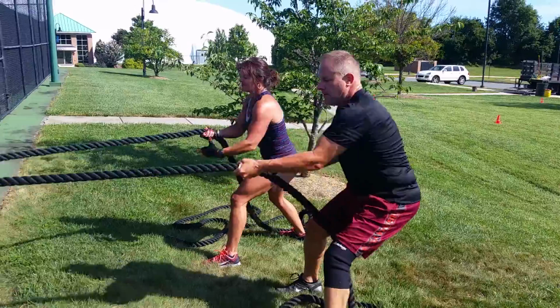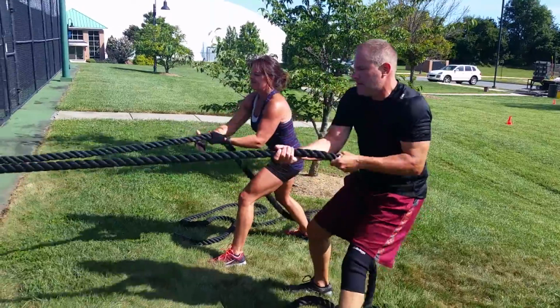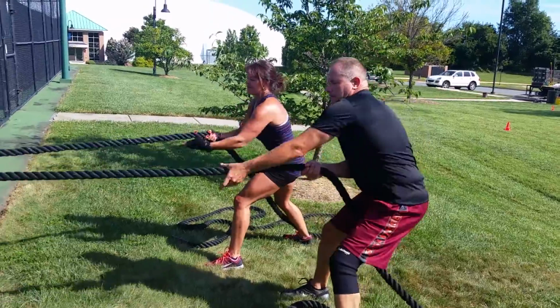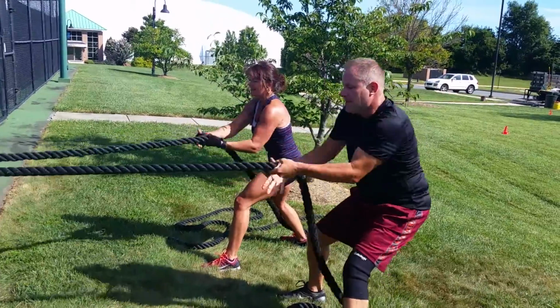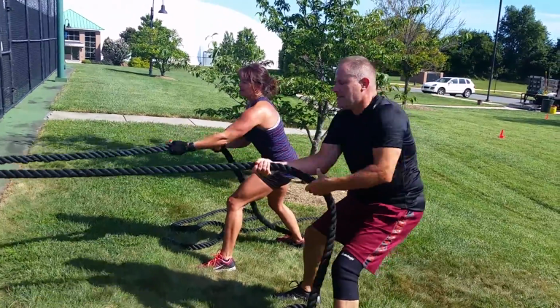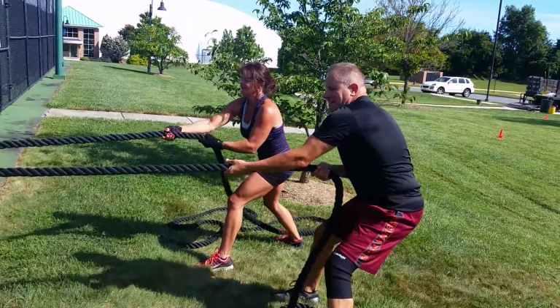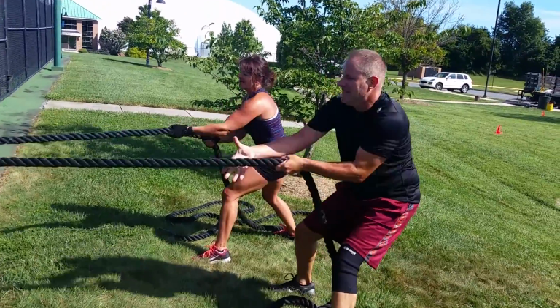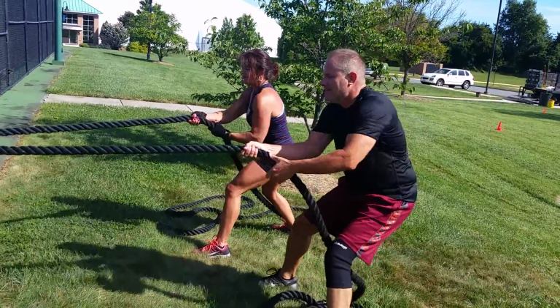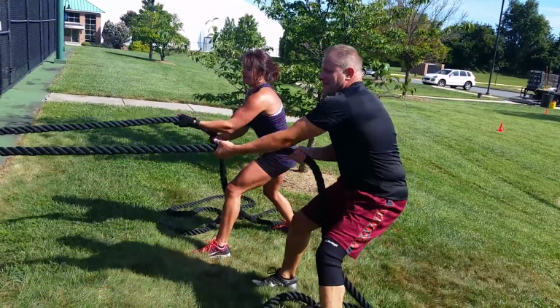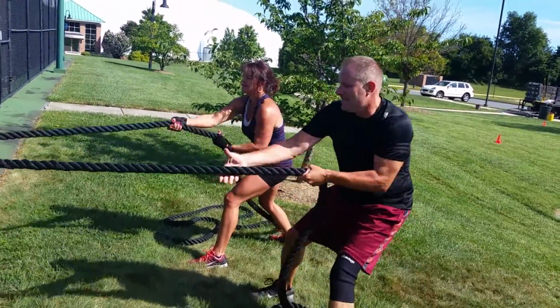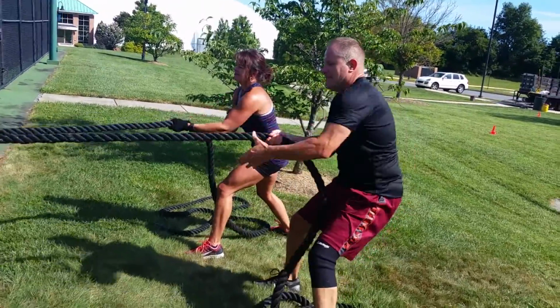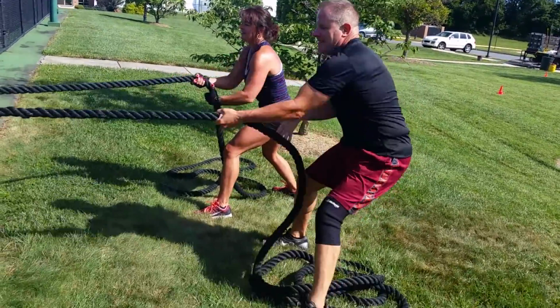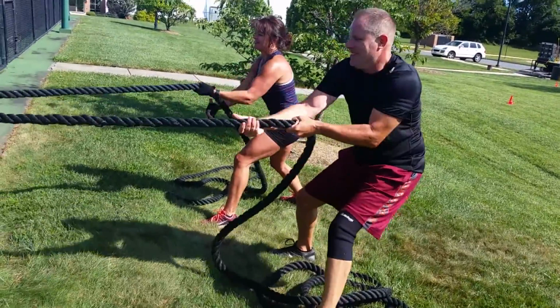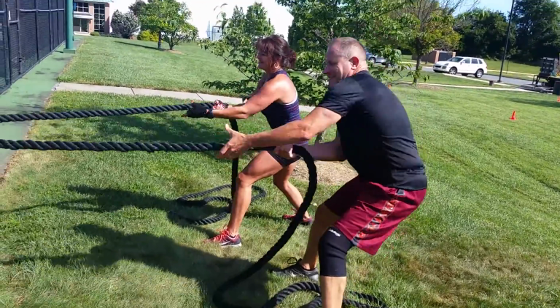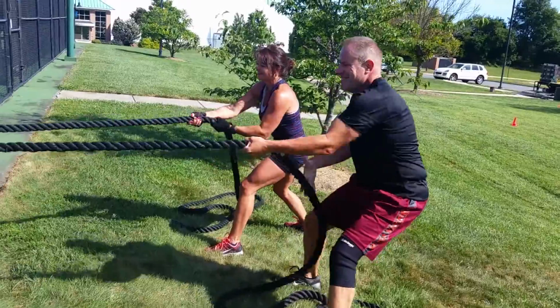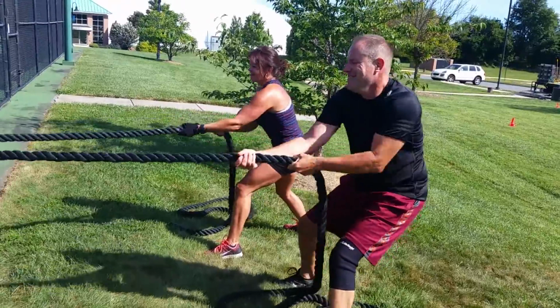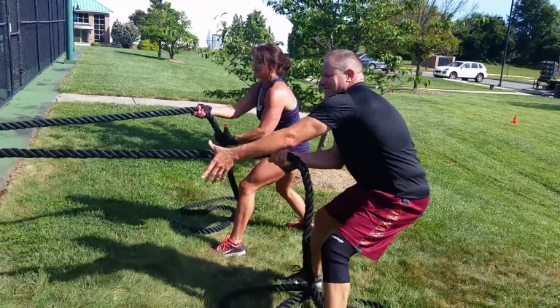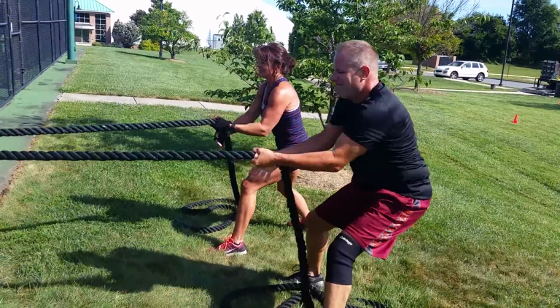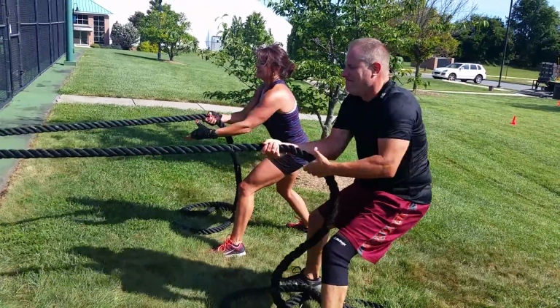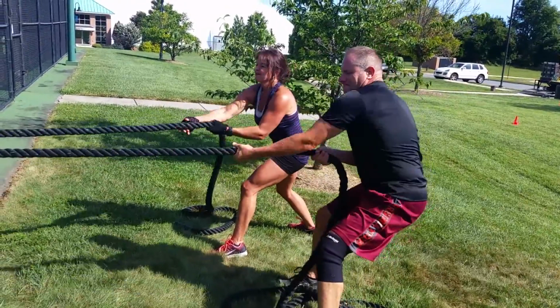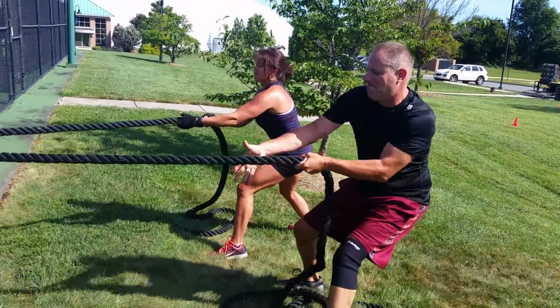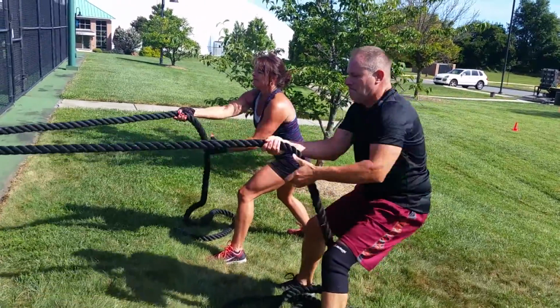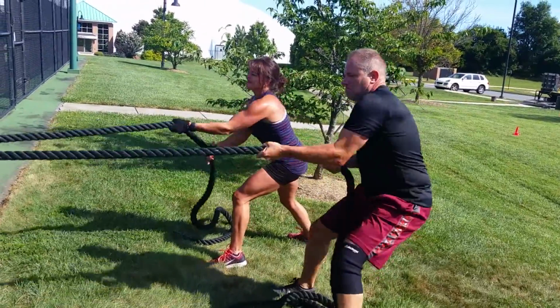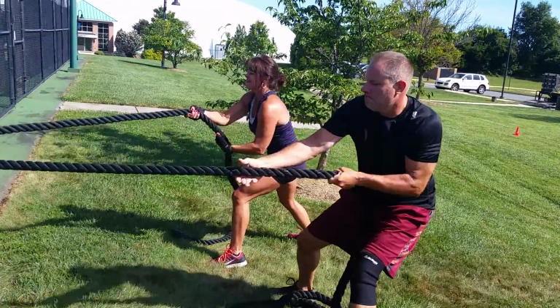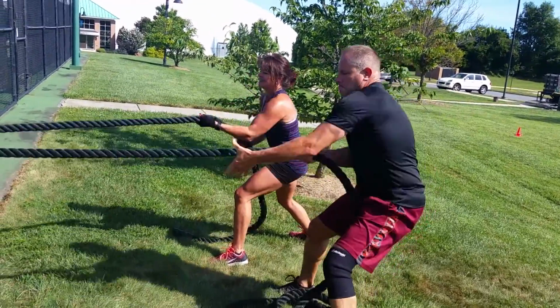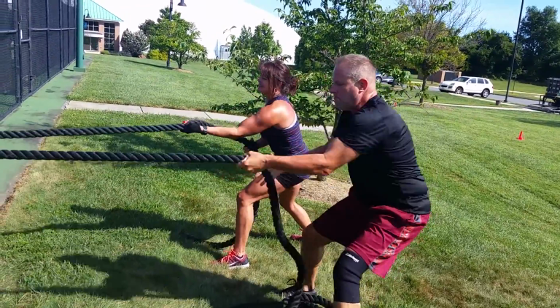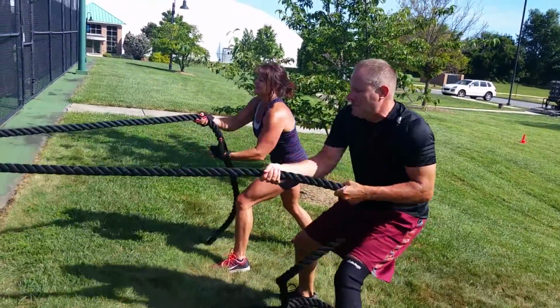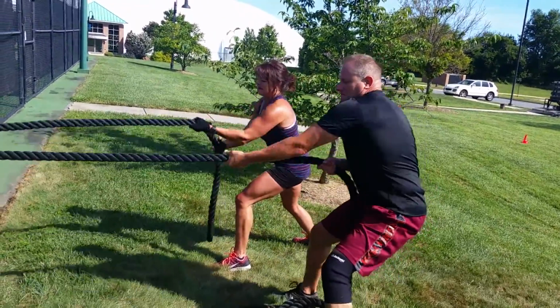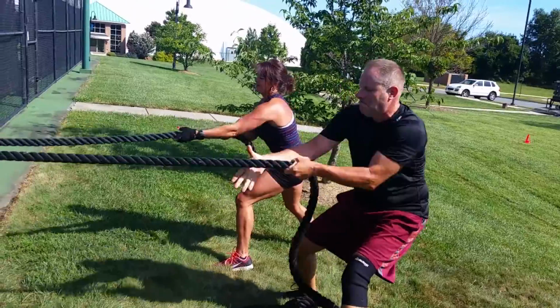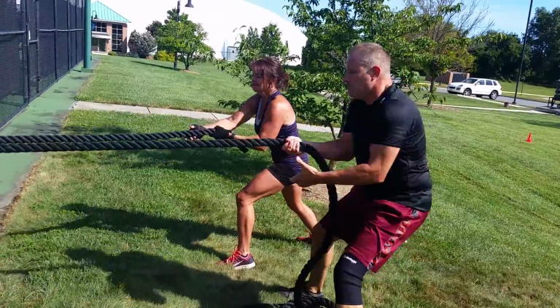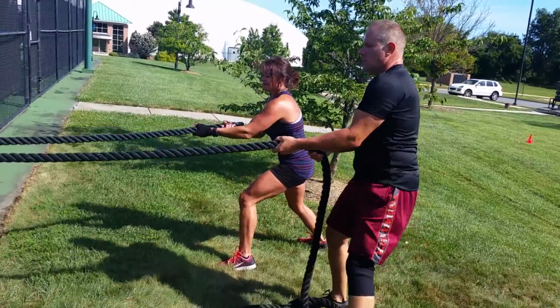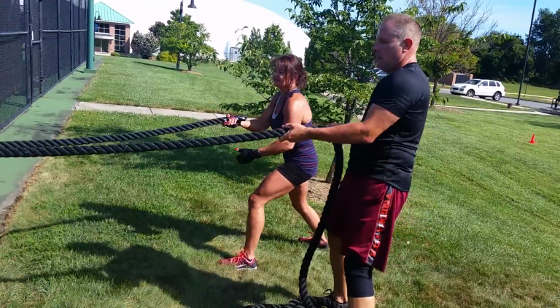Hi, it's Coach K here at Idalee. I have two very strong fit adults working on a back row exercise using battle rope. Take turns — one resists, the other pulls.